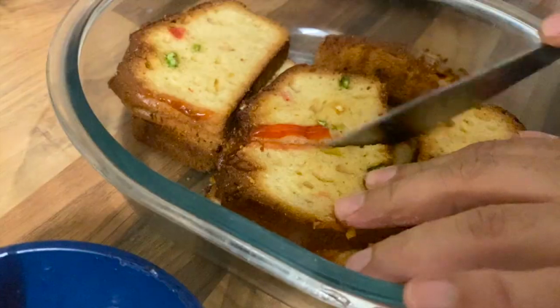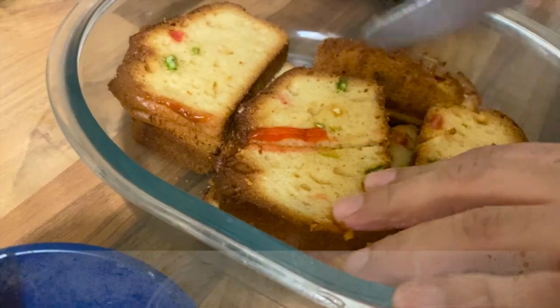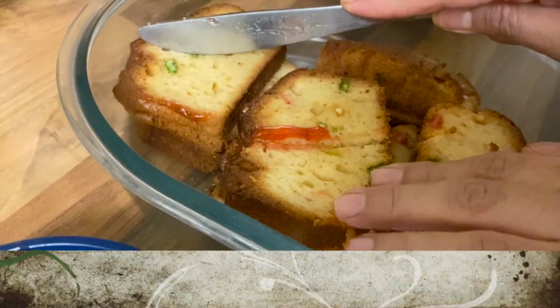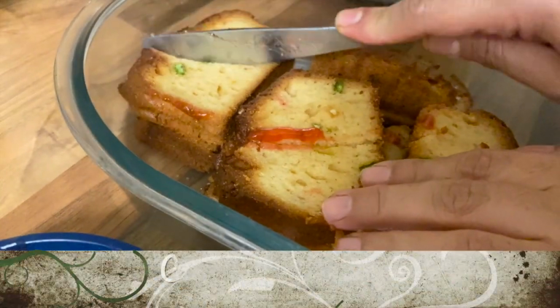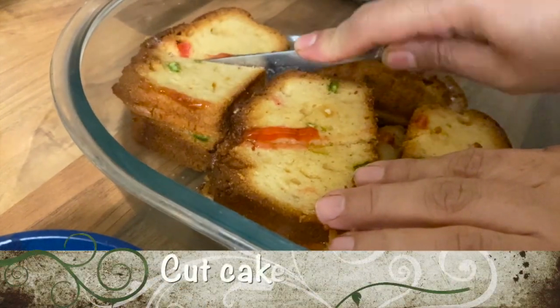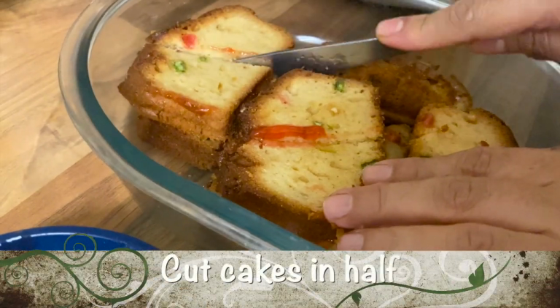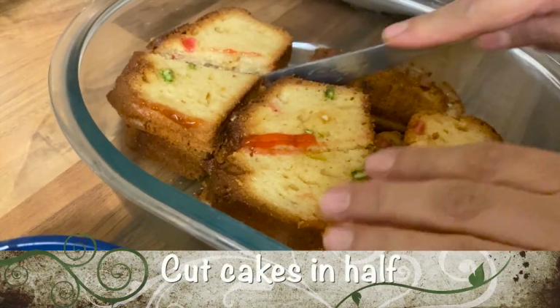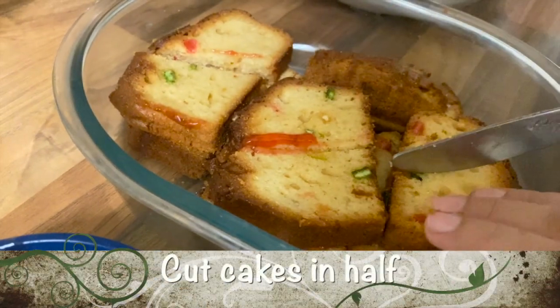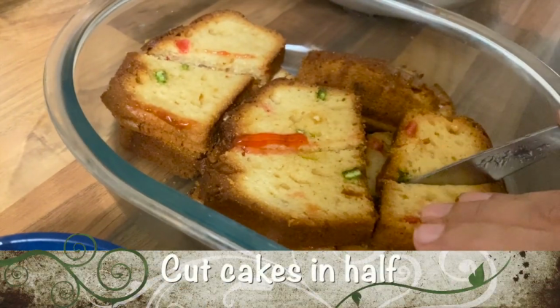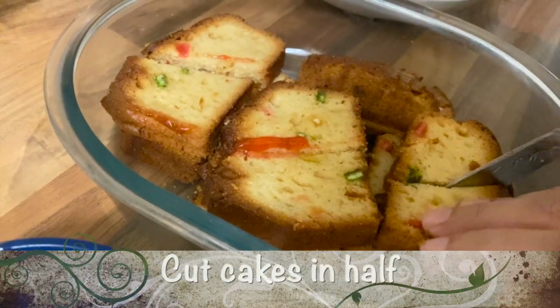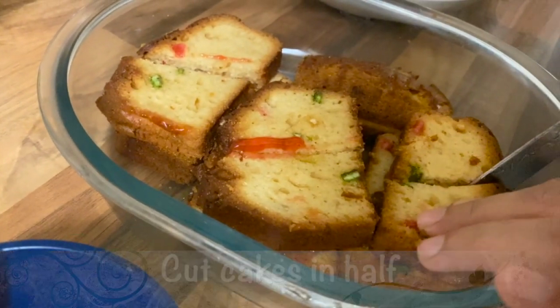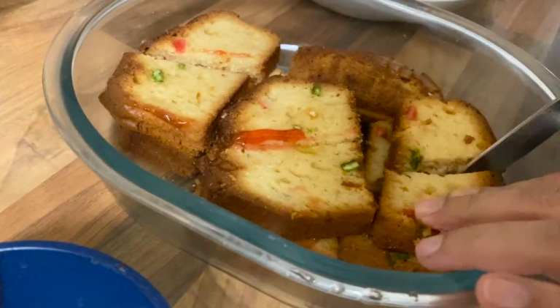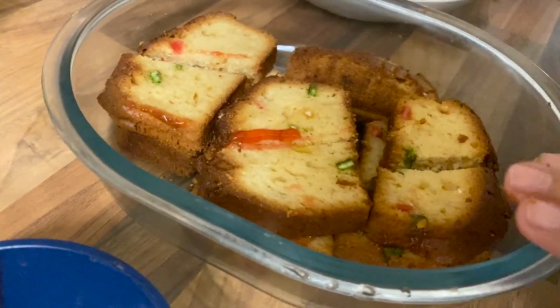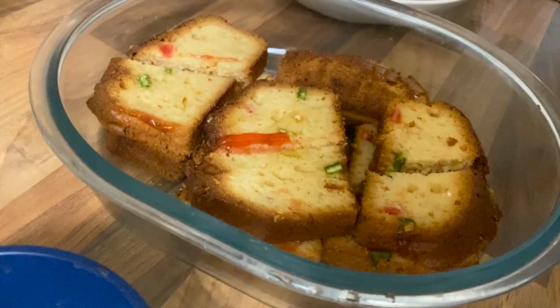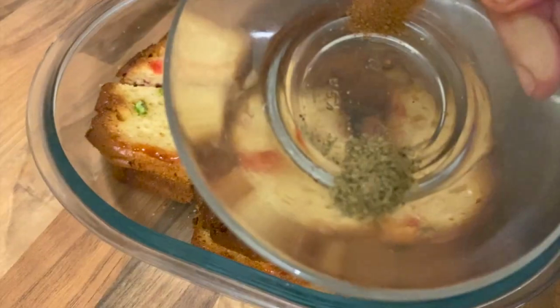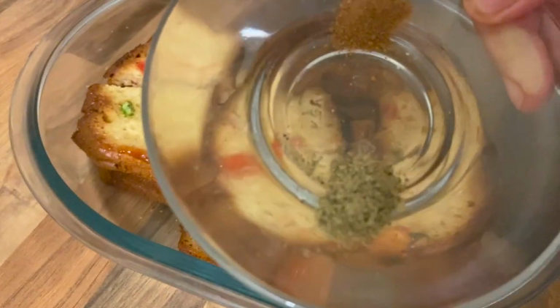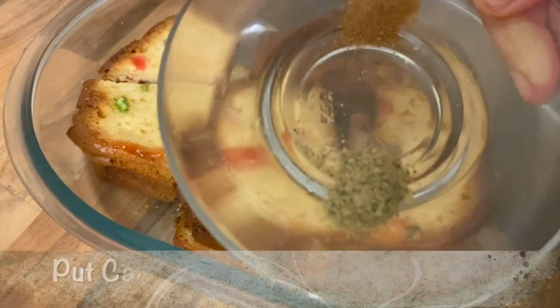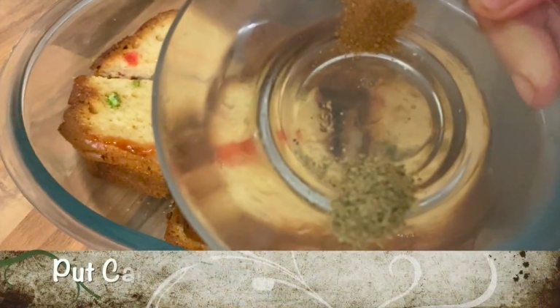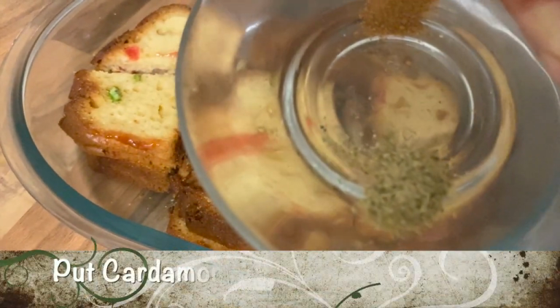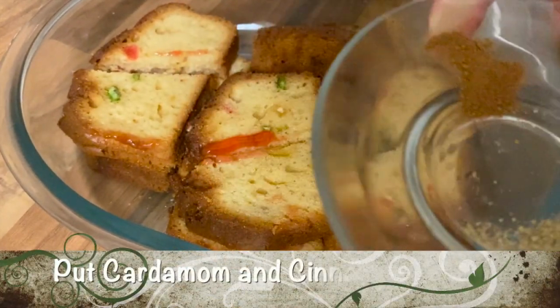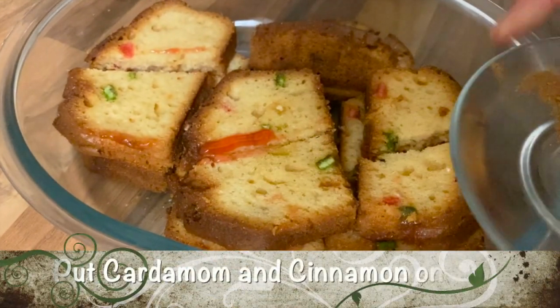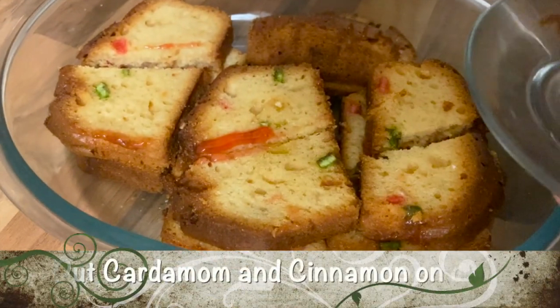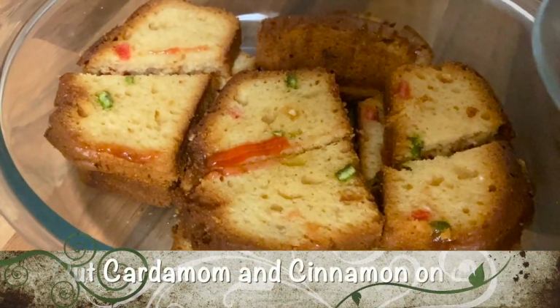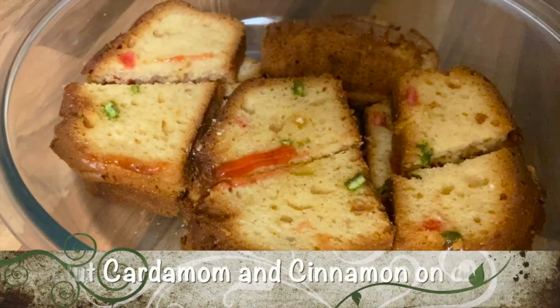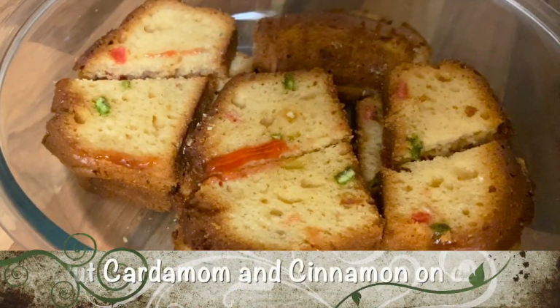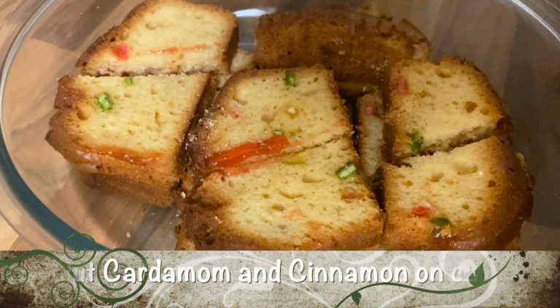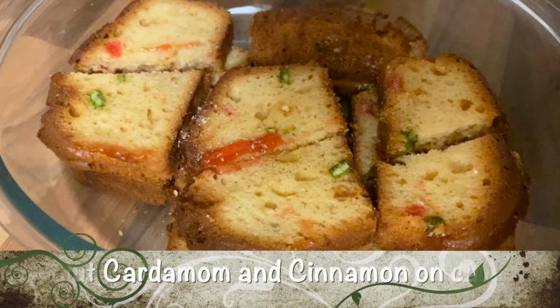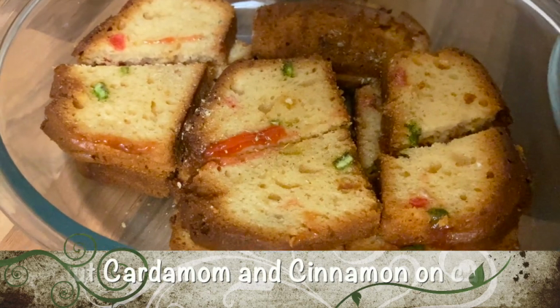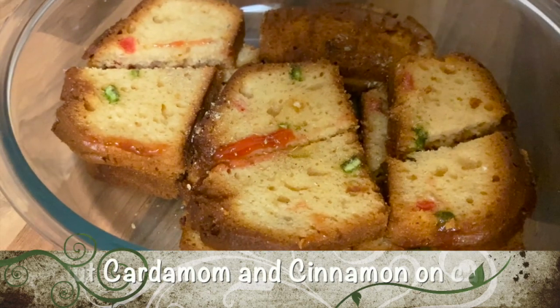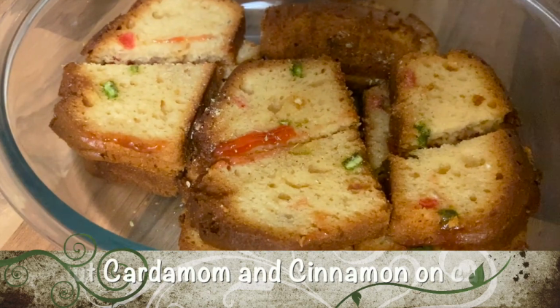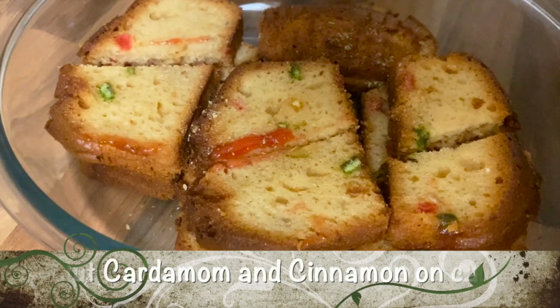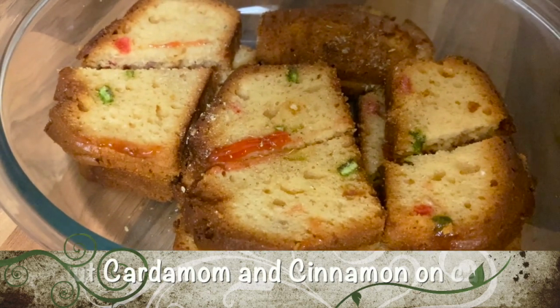After that, cut the cakes in half. Sprinkle the cardamom and the cinnamon powder on top of the cake — it's one-fourth teaspoon of each.